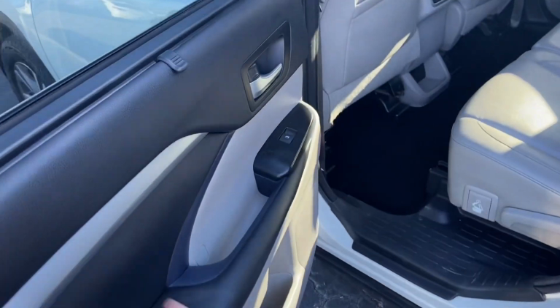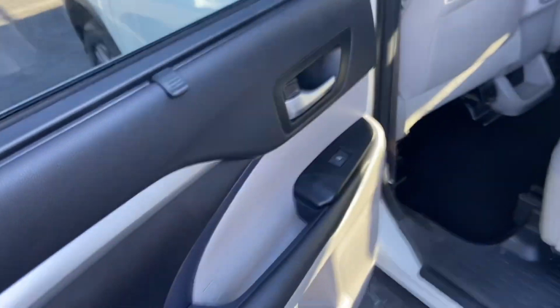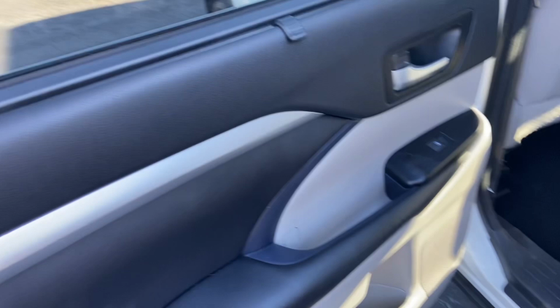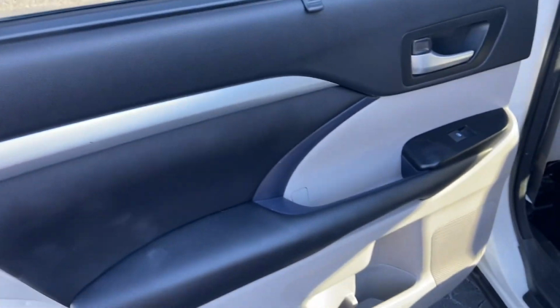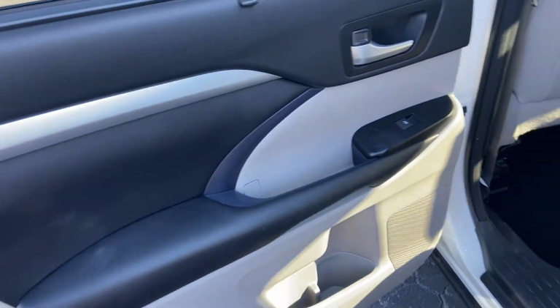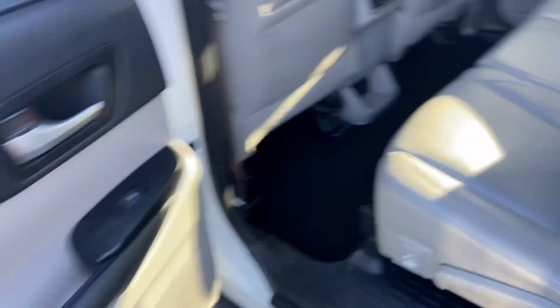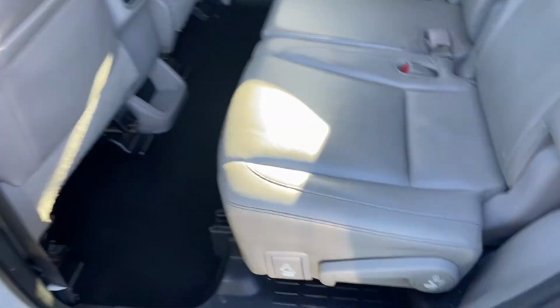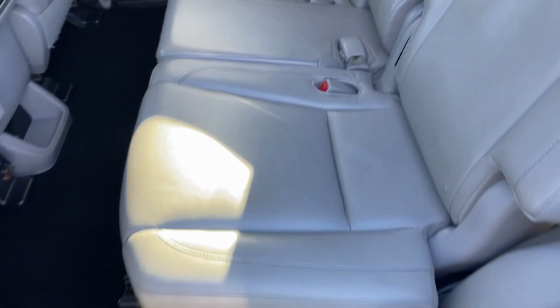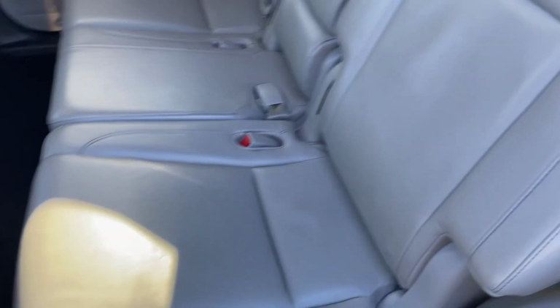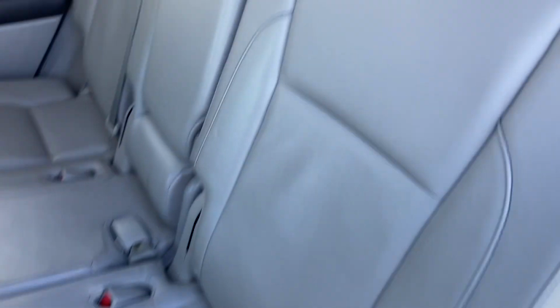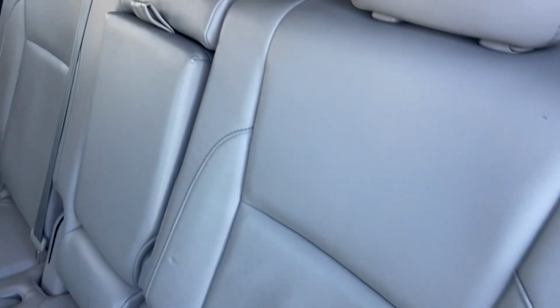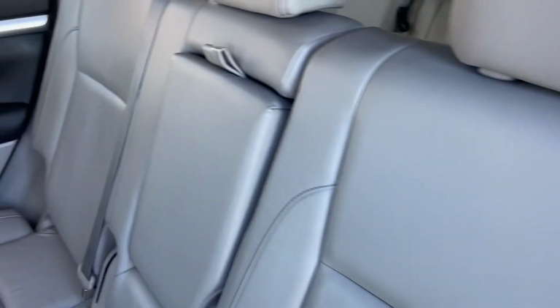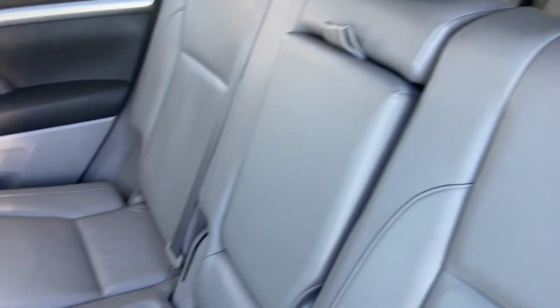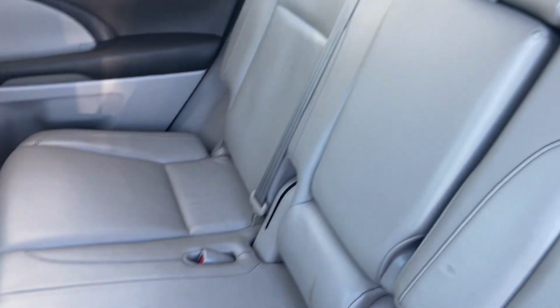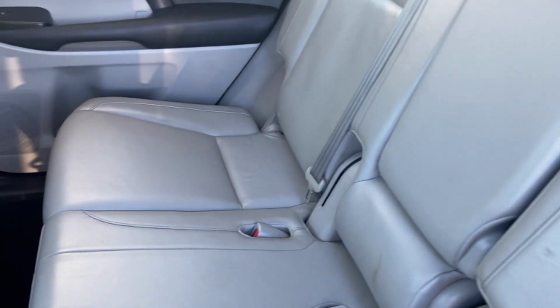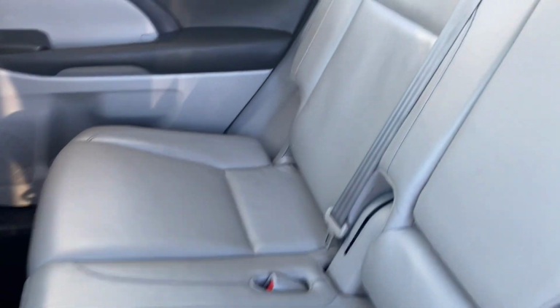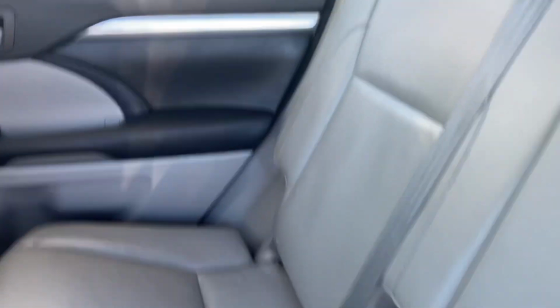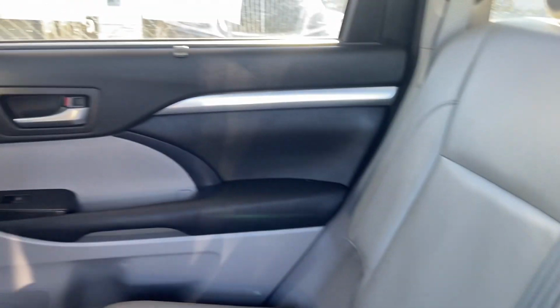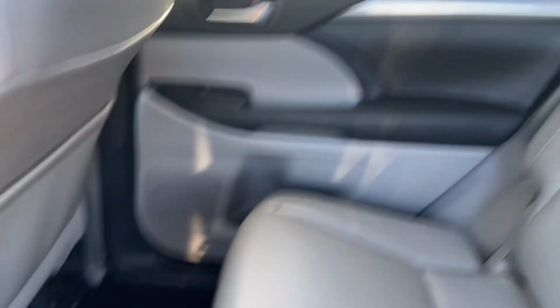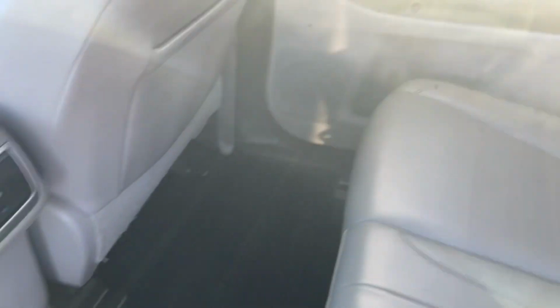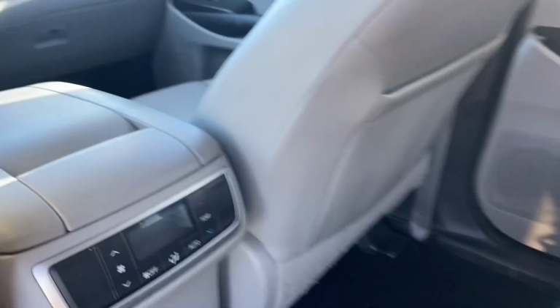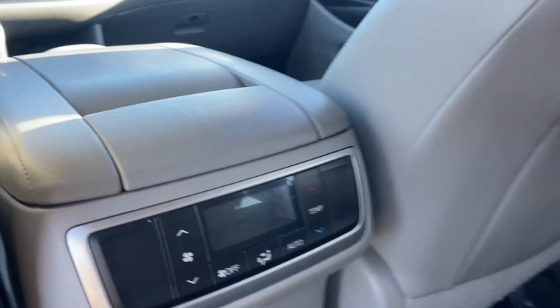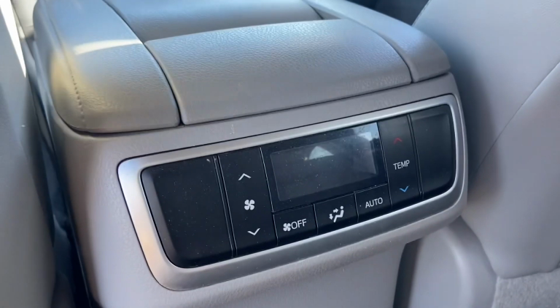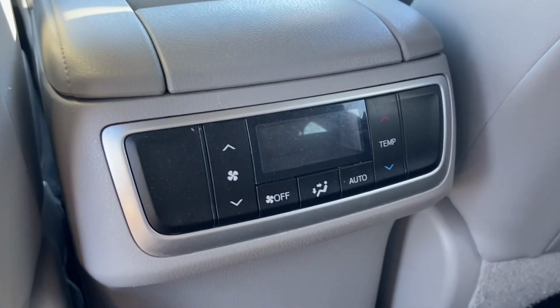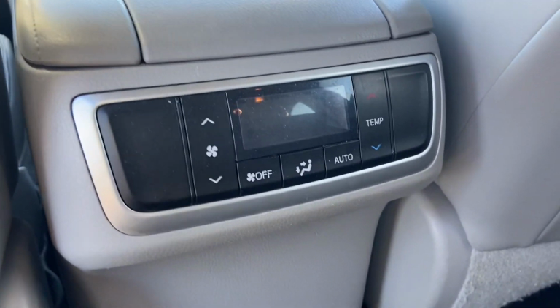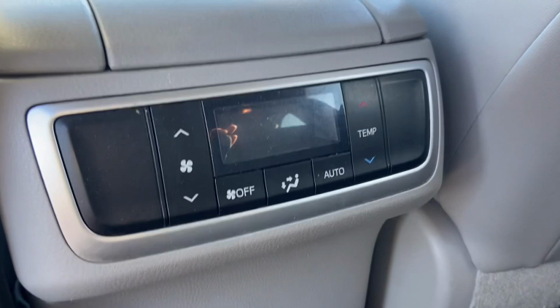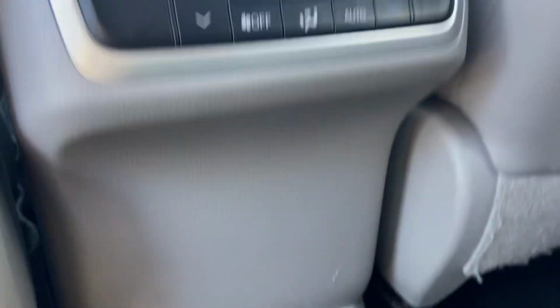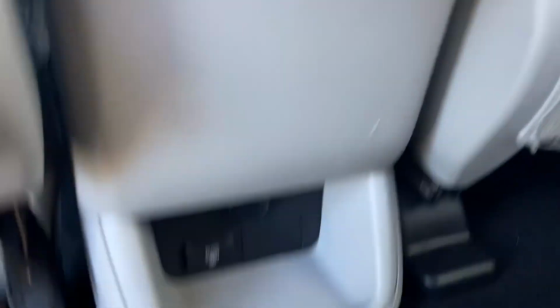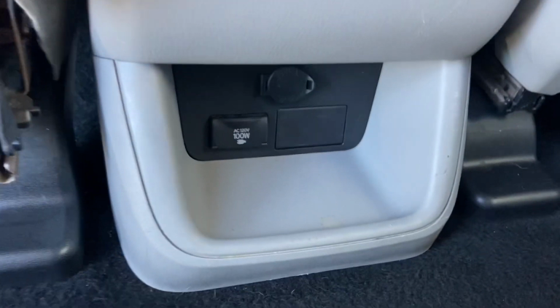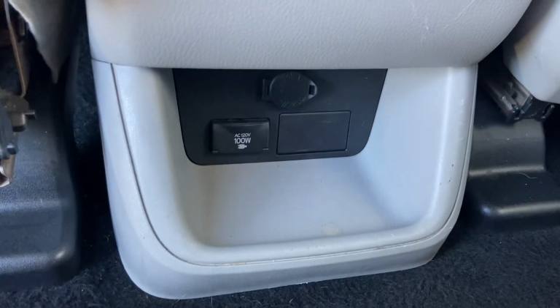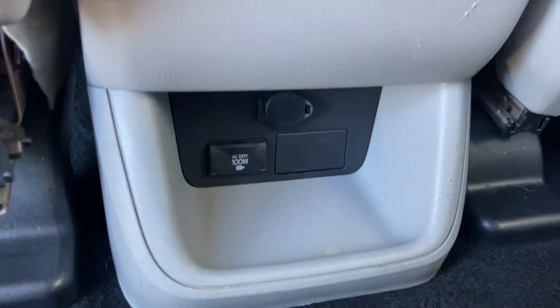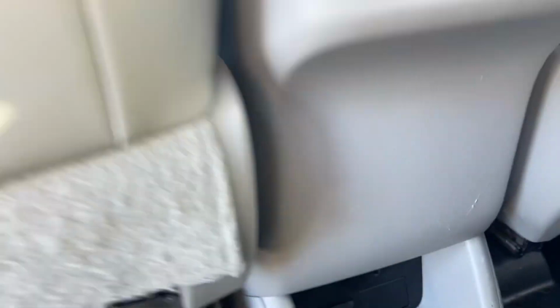We've got two-tone here on the door, which looks nice. The seats look fantastic here in the second row, and the backseat passengers can control their own temperature.